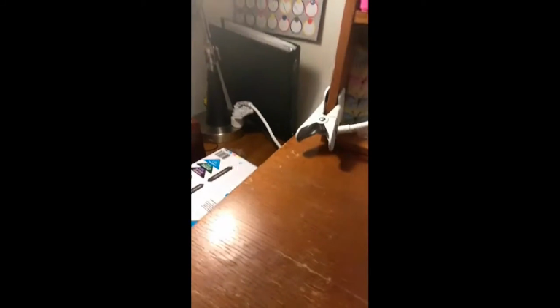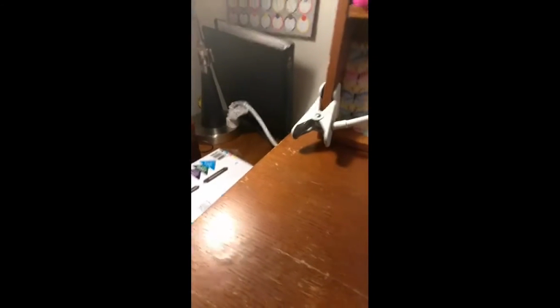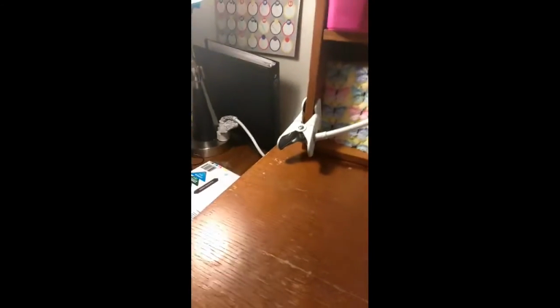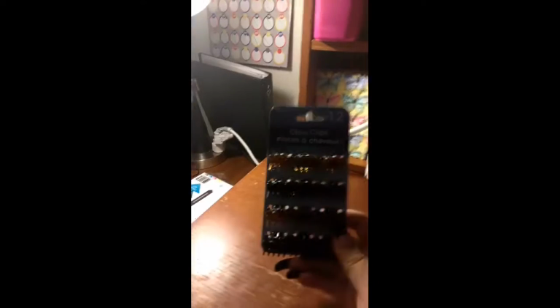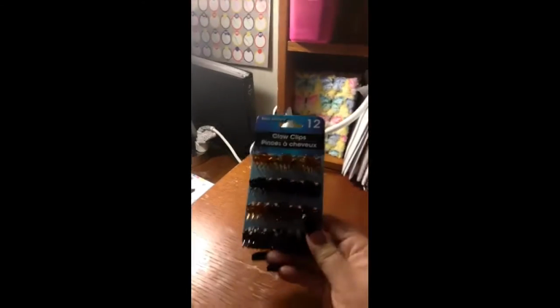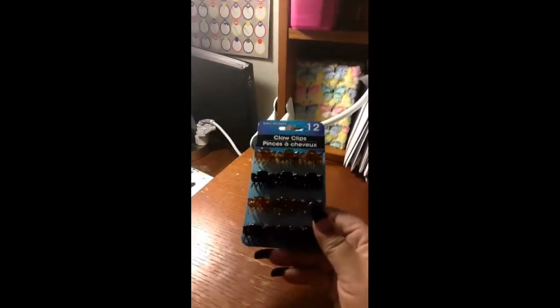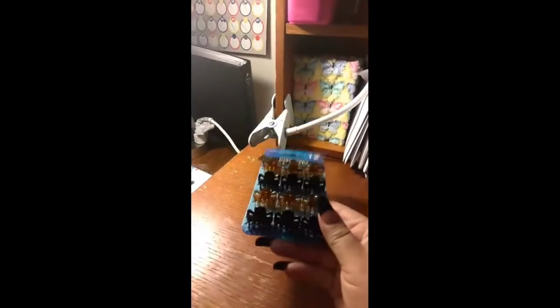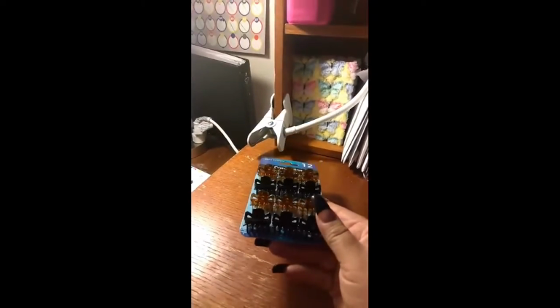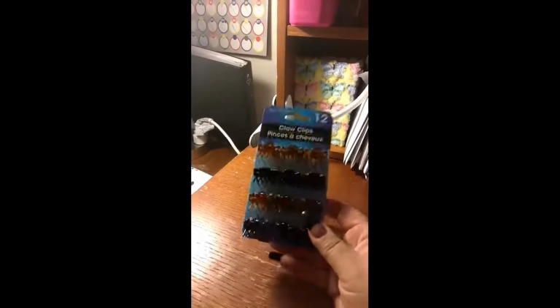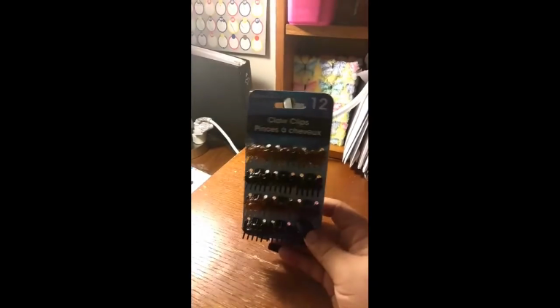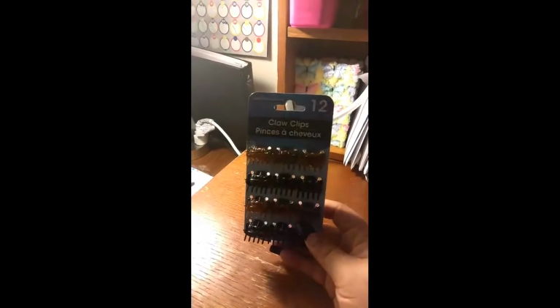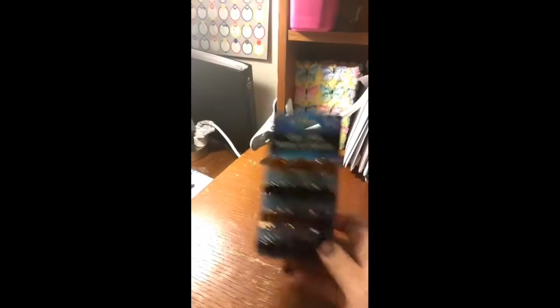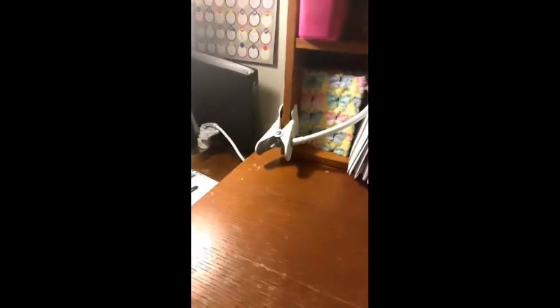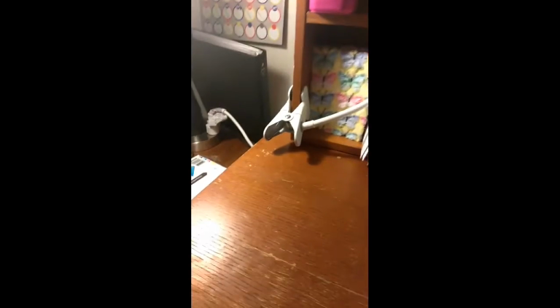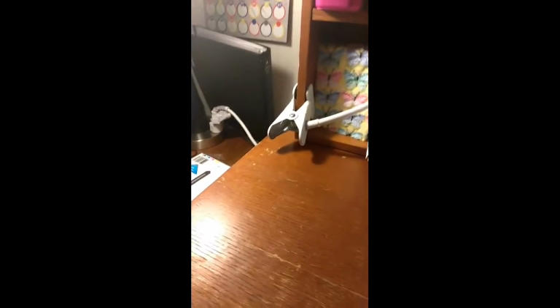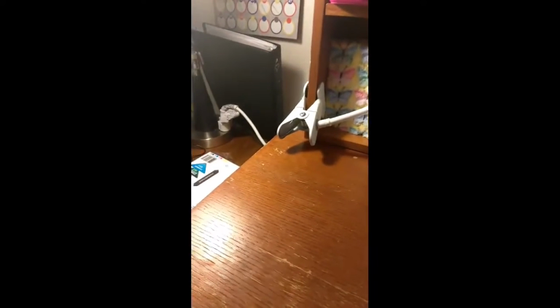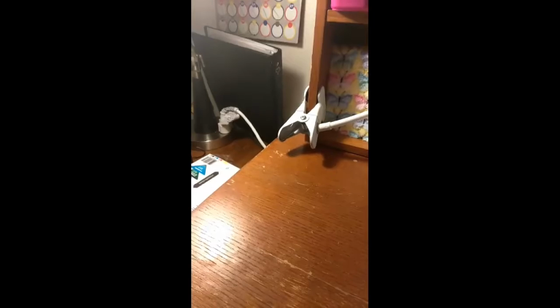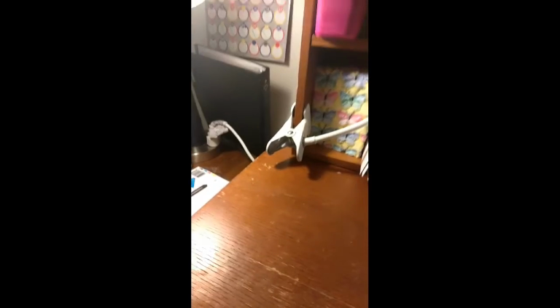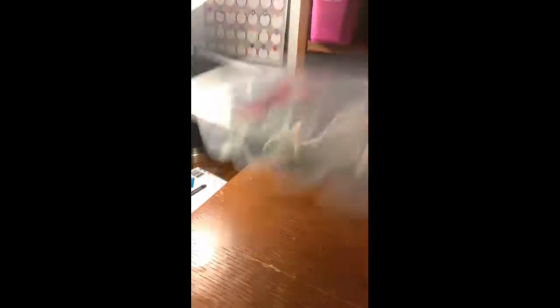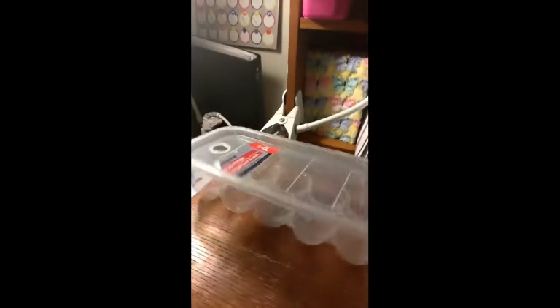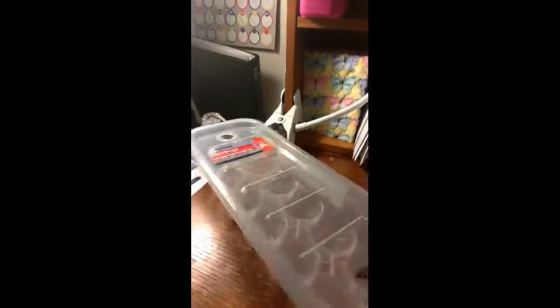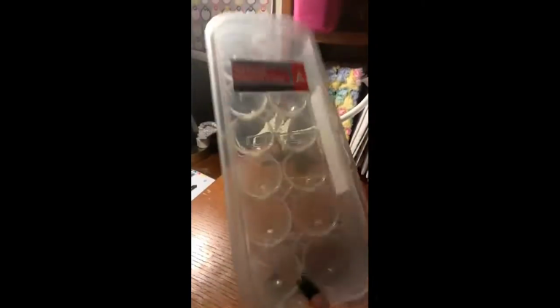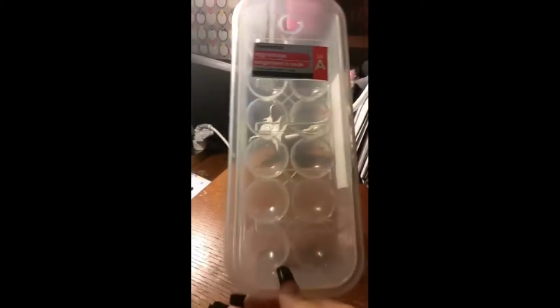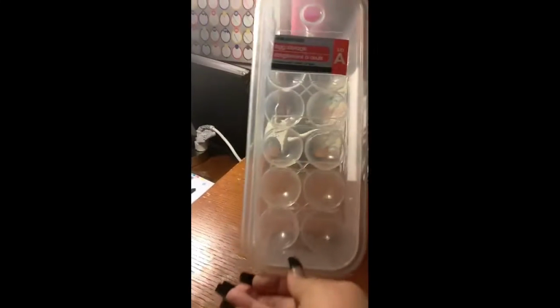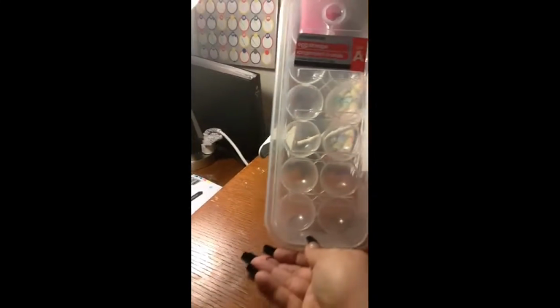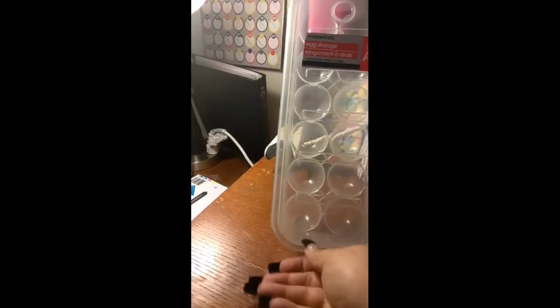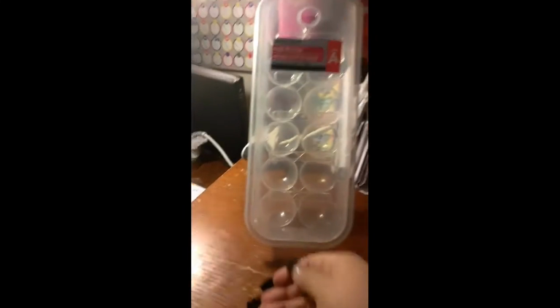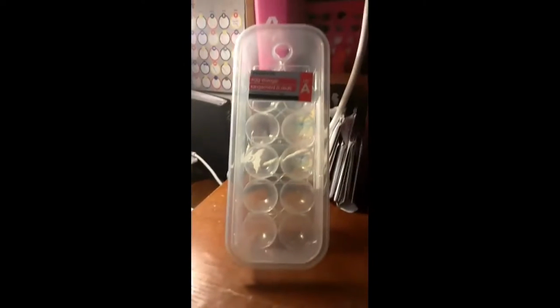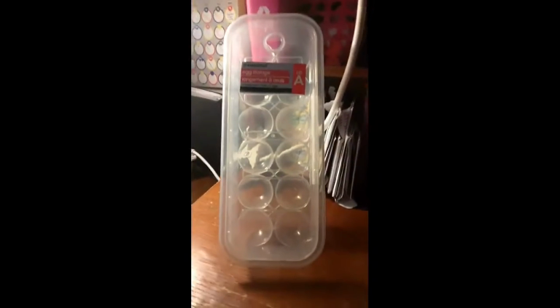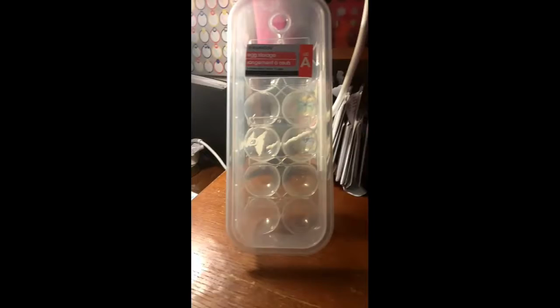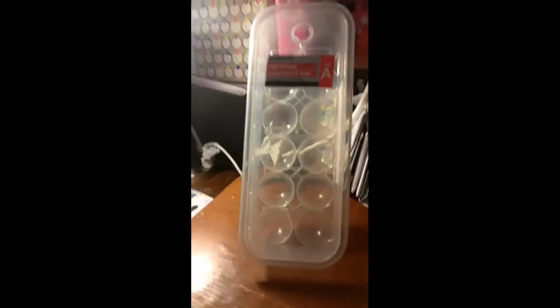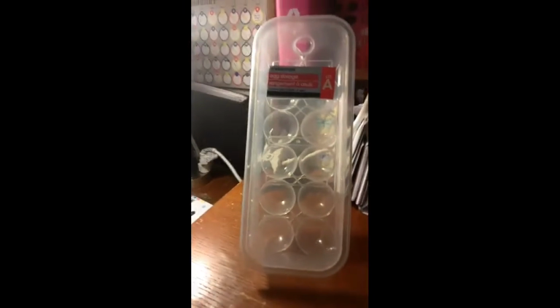The next thing I got for my smaller girls are these smaller hair clips. I did find these egg containers — I got two of those.